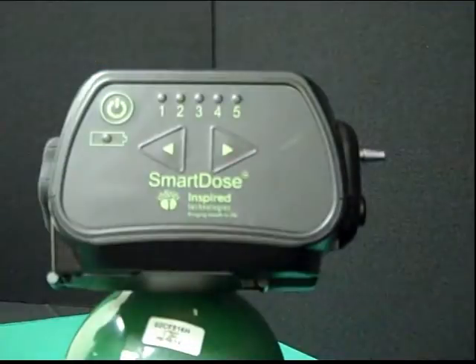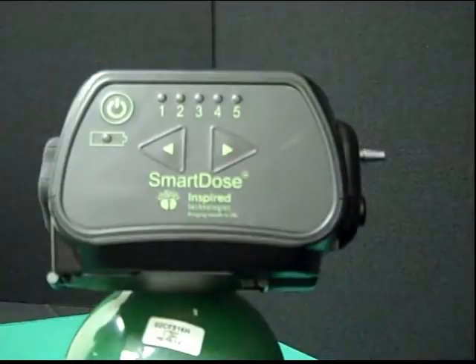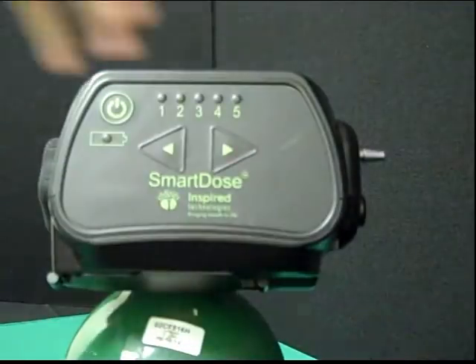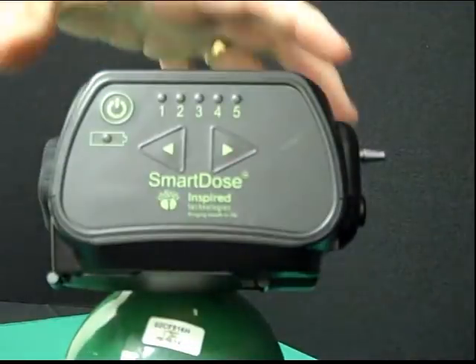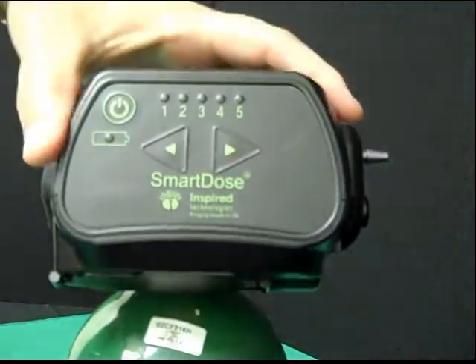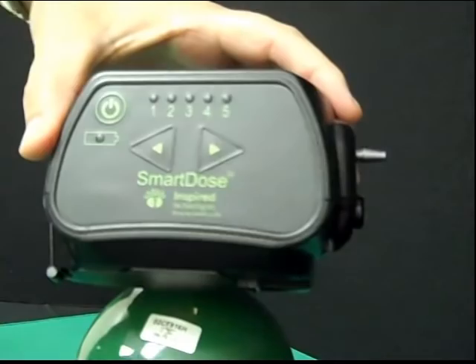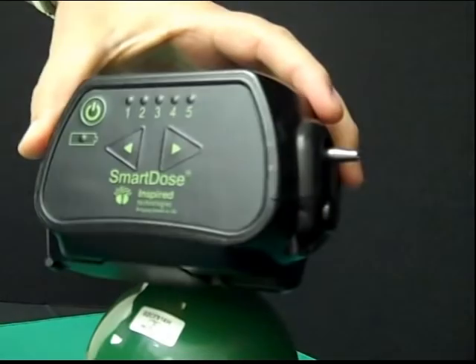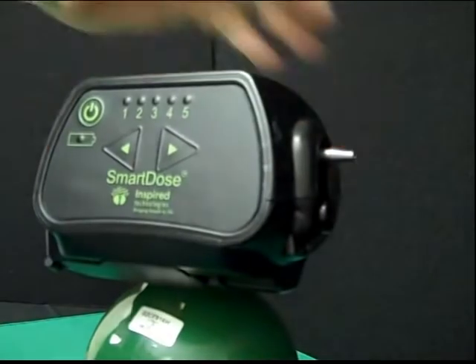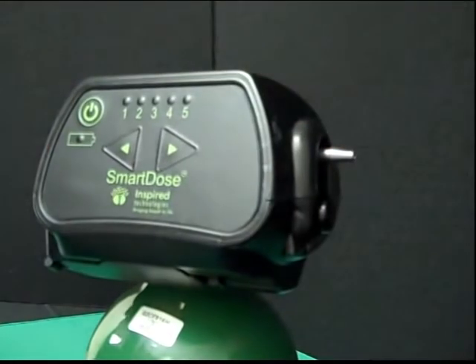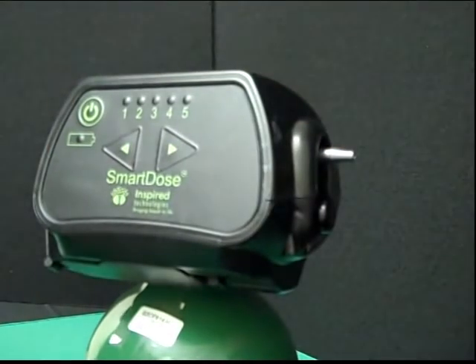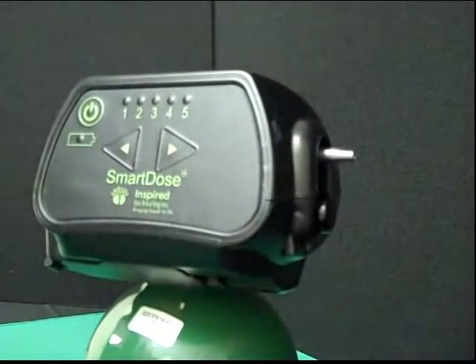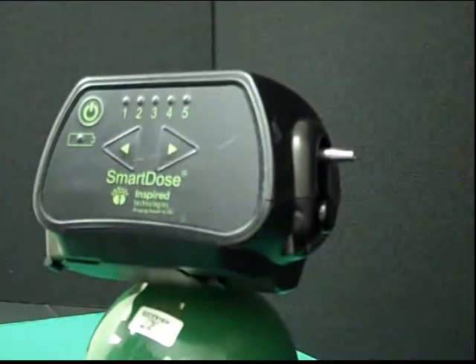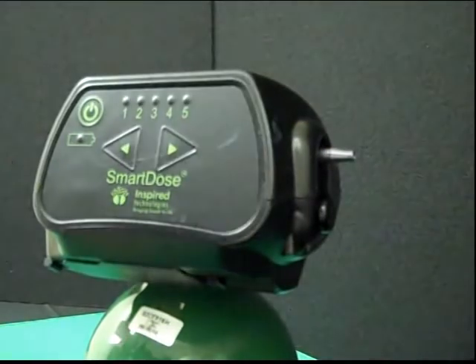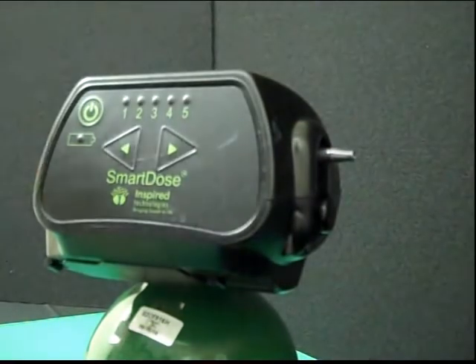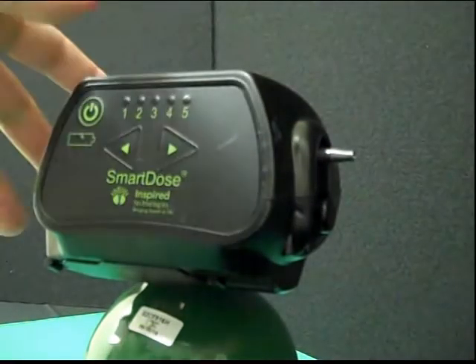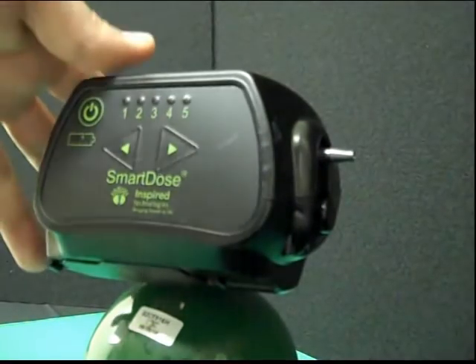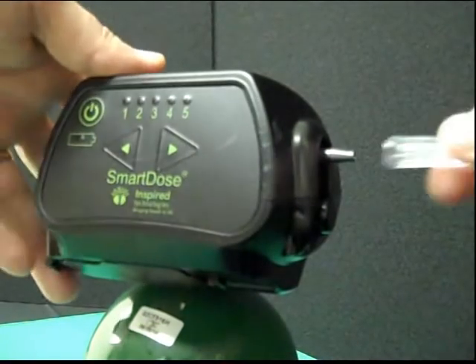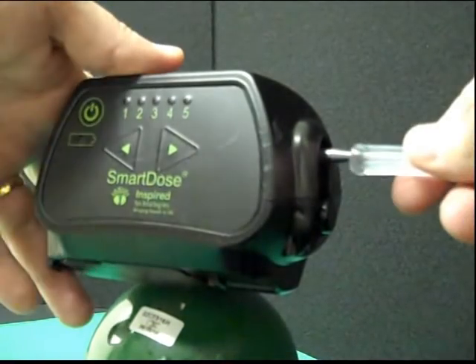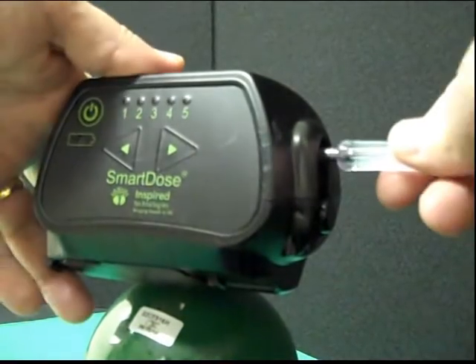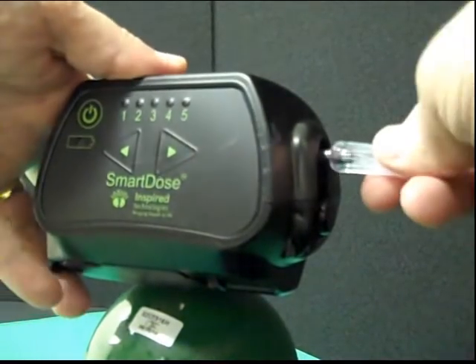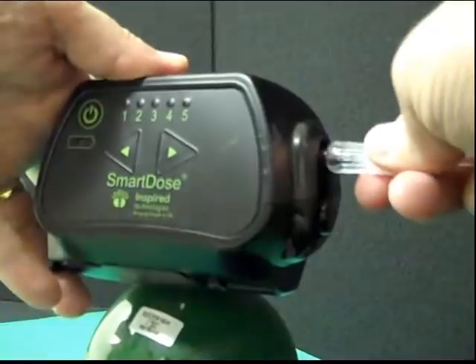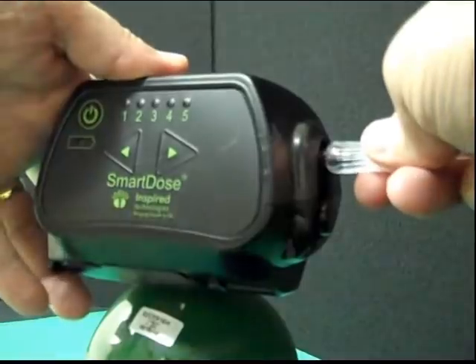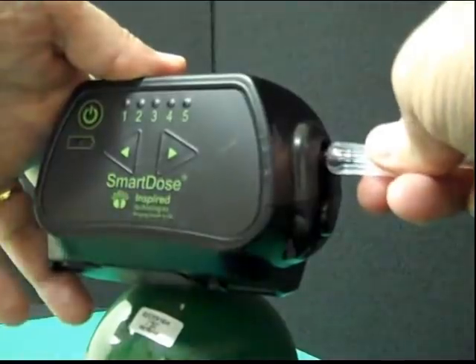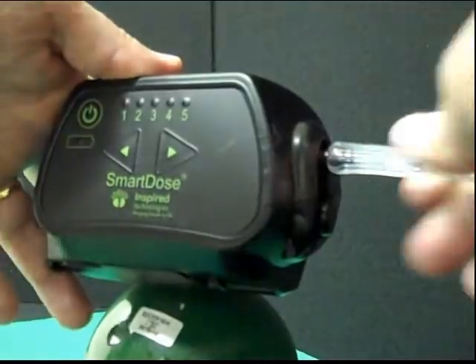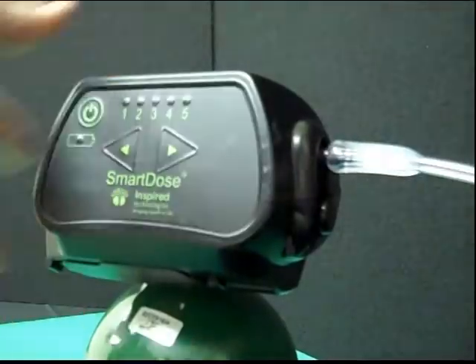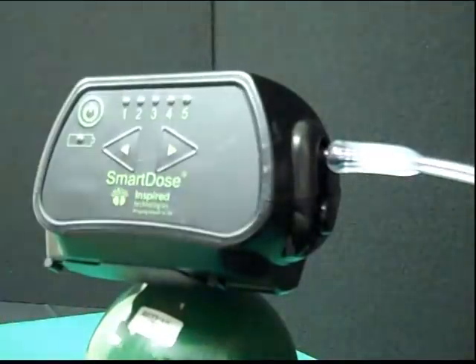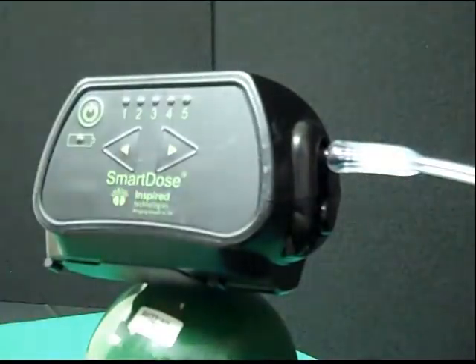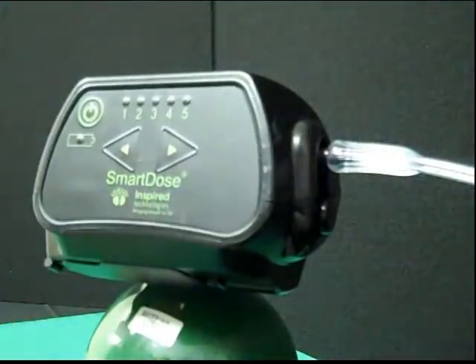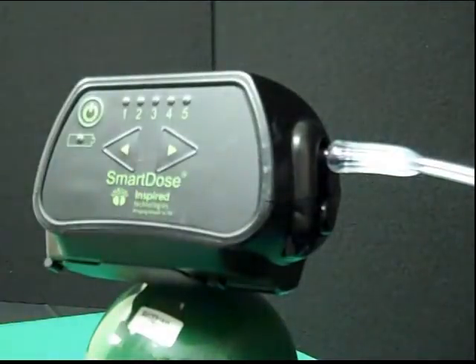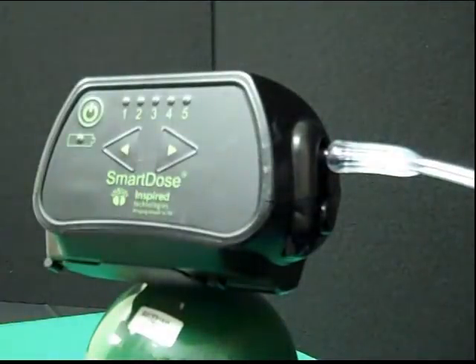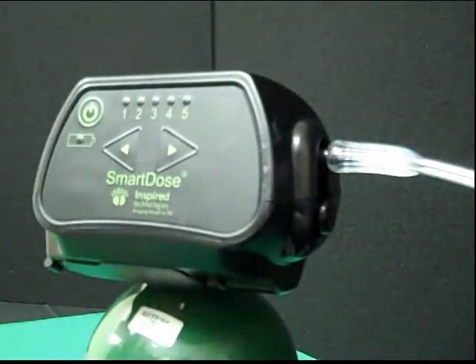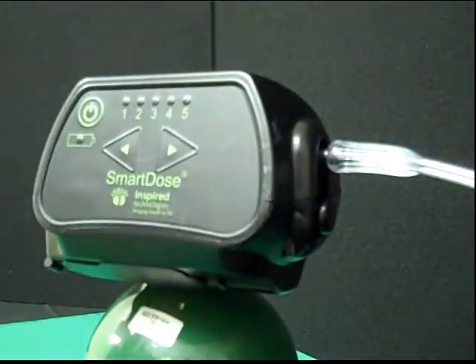Looking at the side of the unit, the barb fitting is where the patient cannula is connected. Simply push single lumen oxygen tubing firmly onto the barb, turn the unit on, and start breathing.